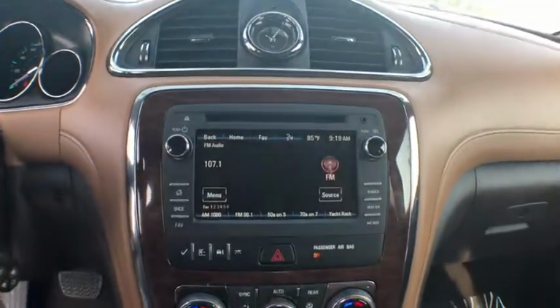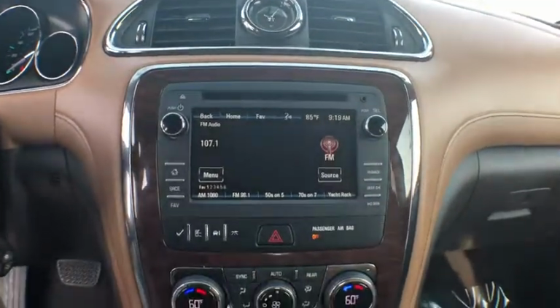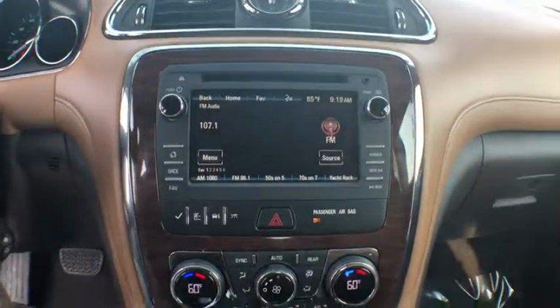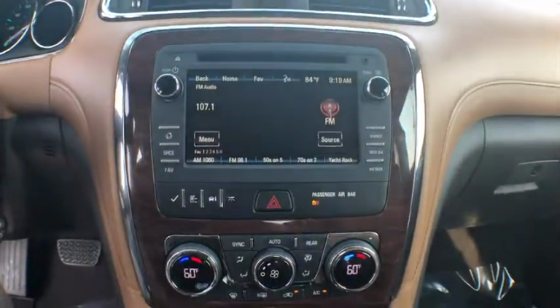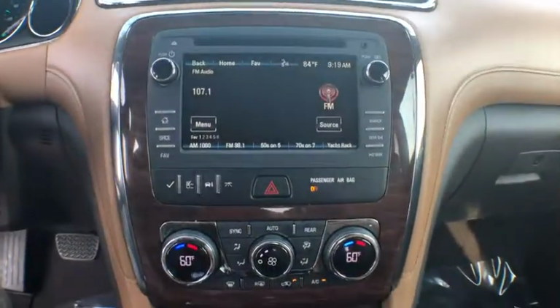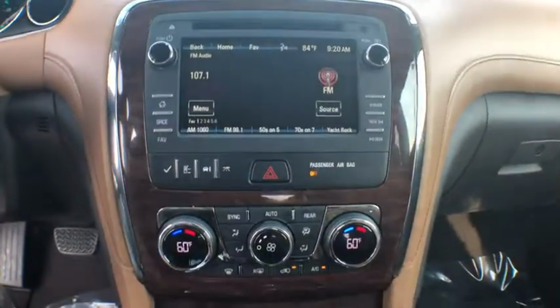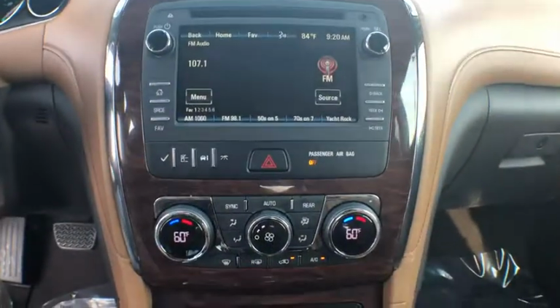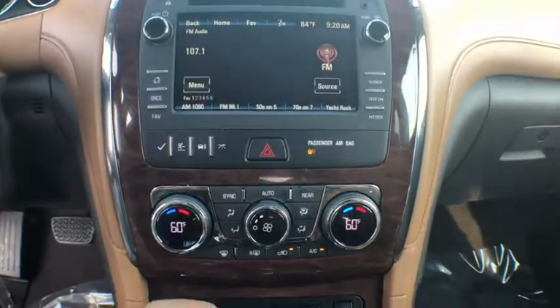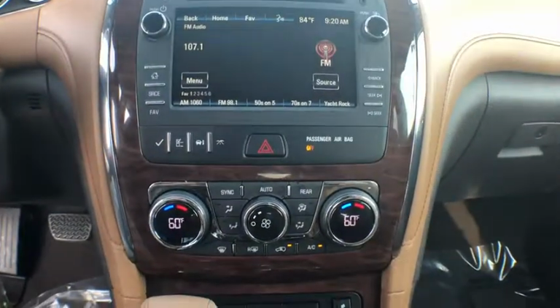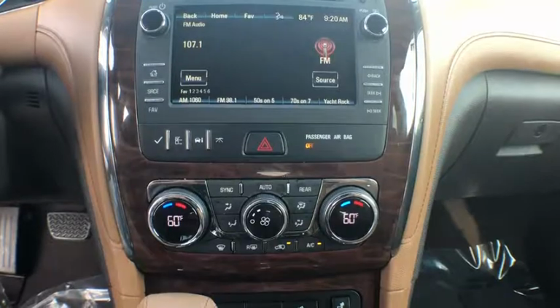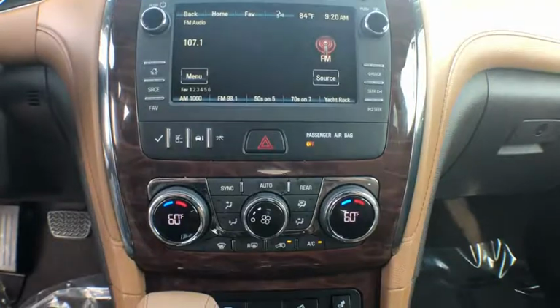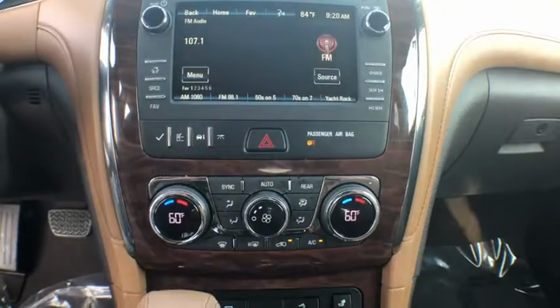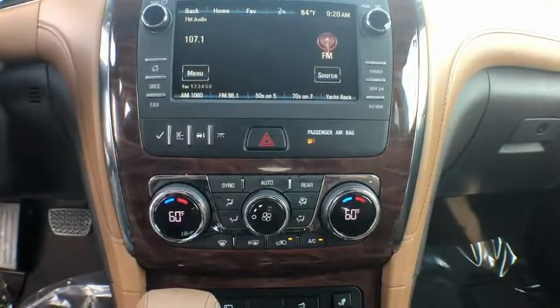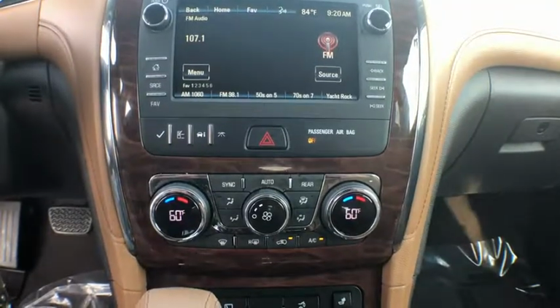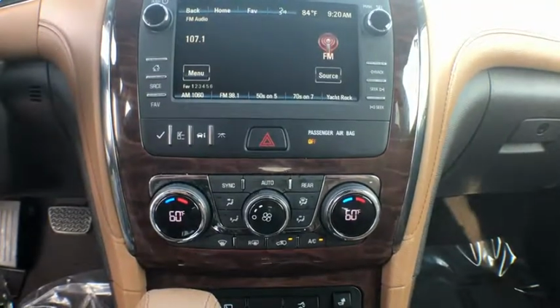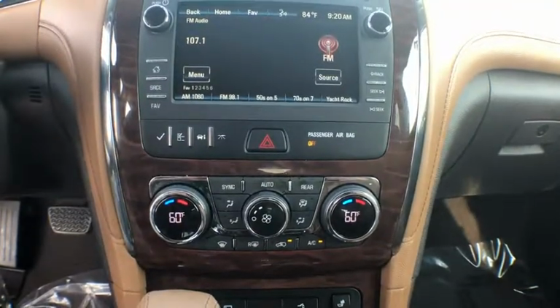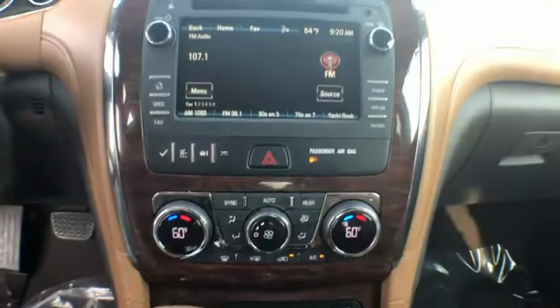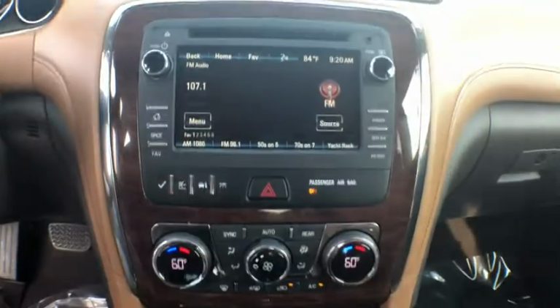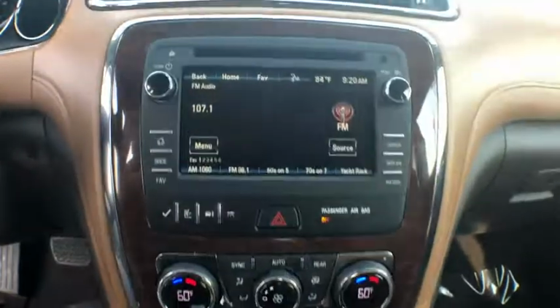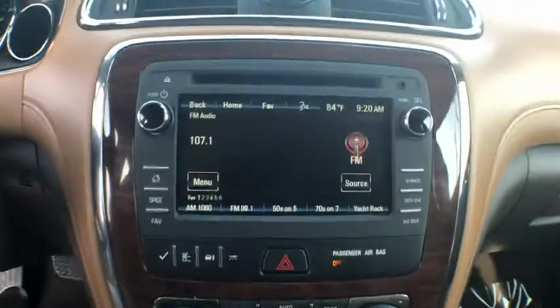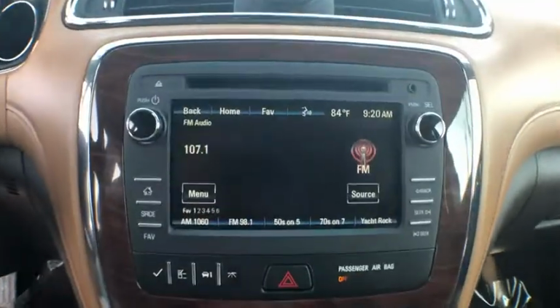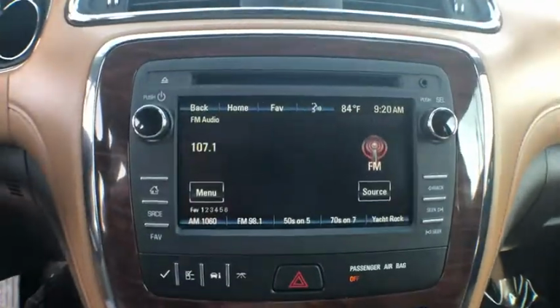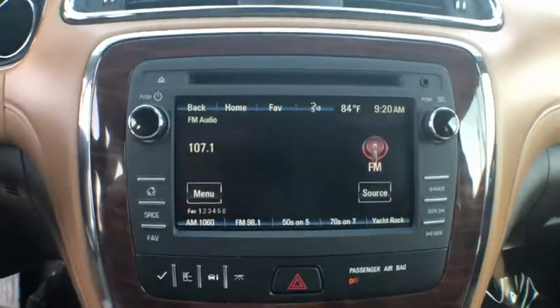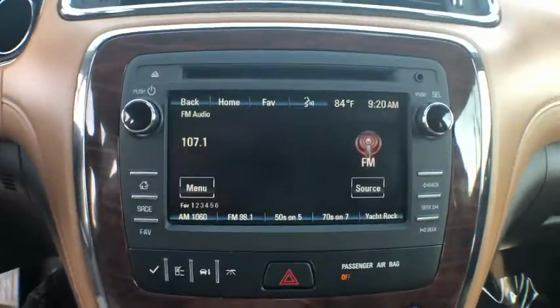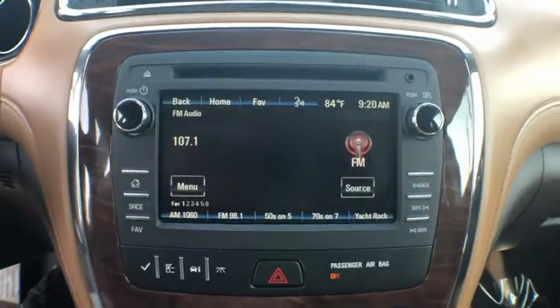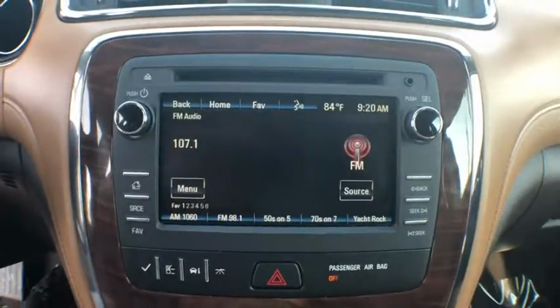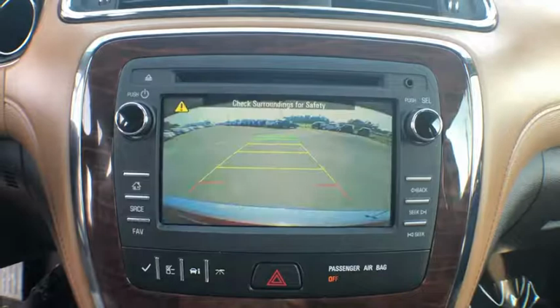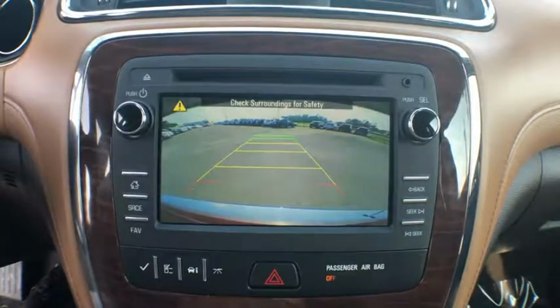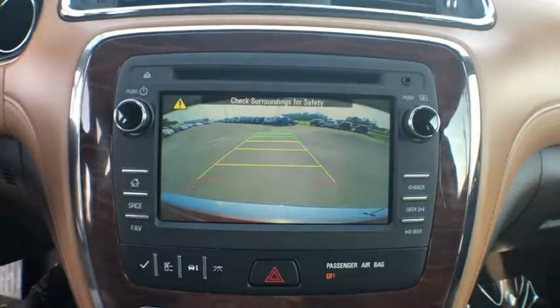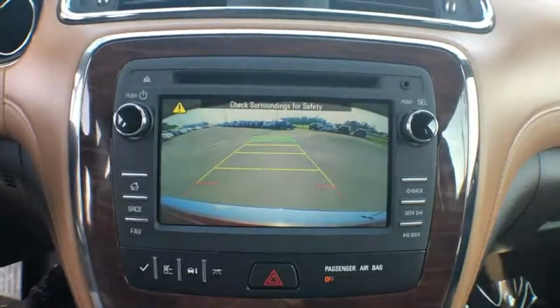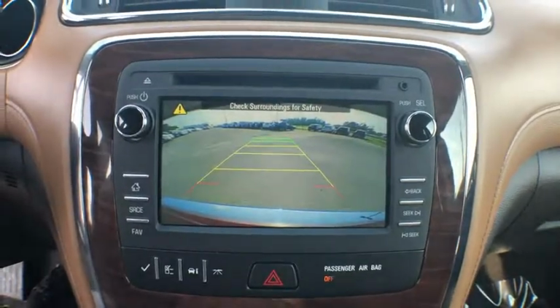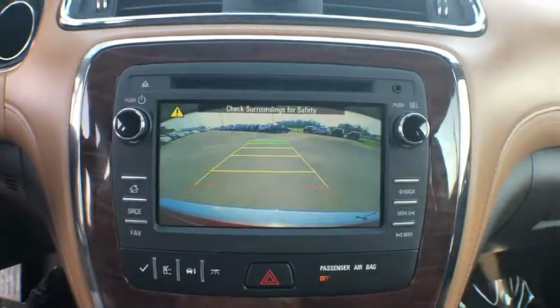Leather-wrapped steering wheel, power steering, adjustable steering wheel, cruise control, aluminum wheels, four-wheel disc brakes, auto-dimming rear-view mirror, and floor mats.